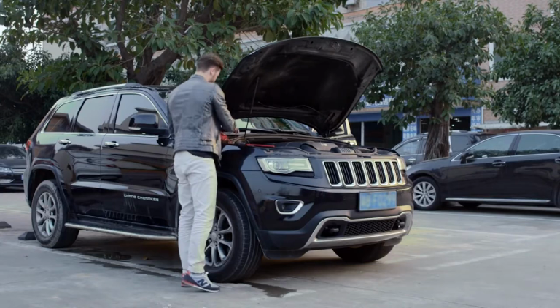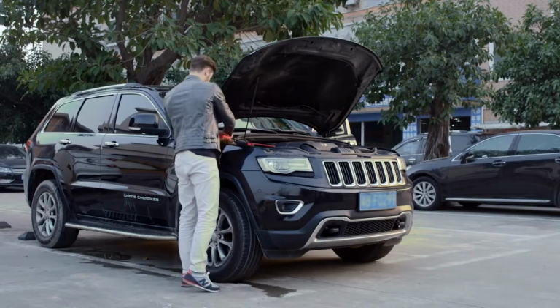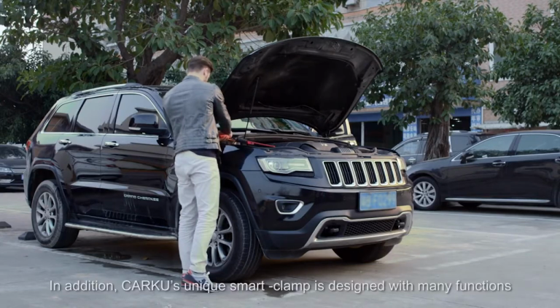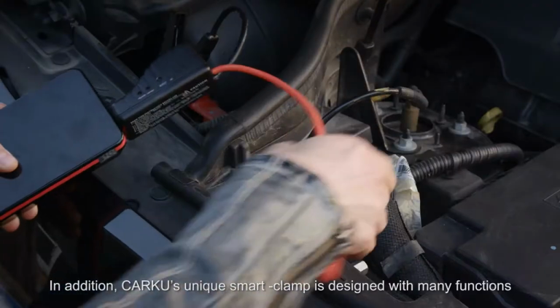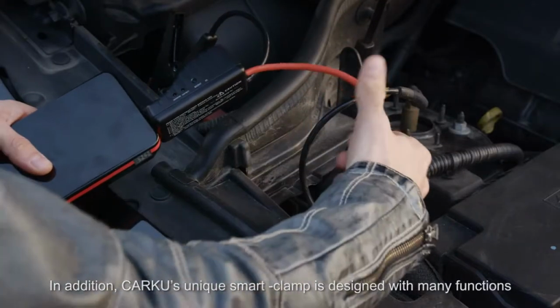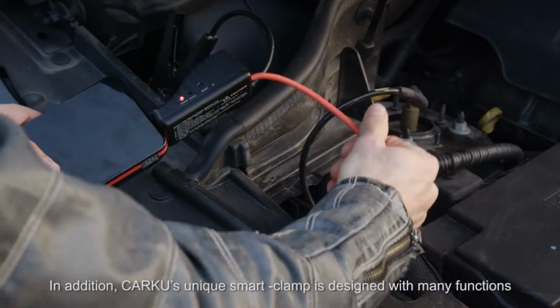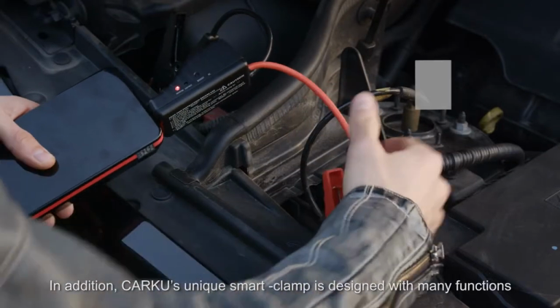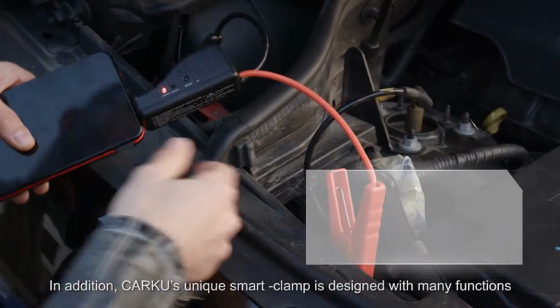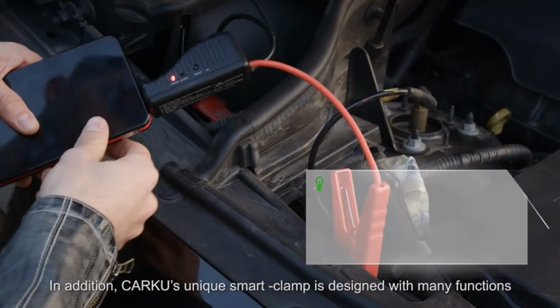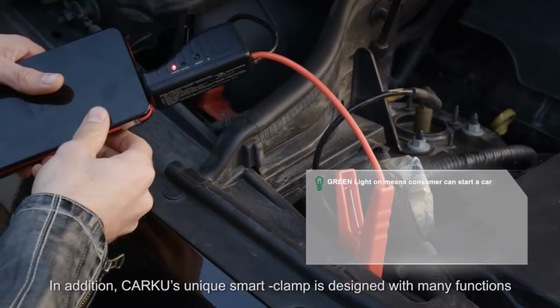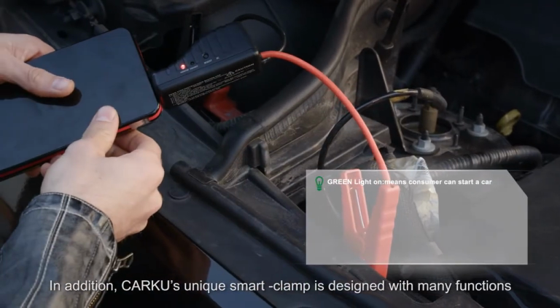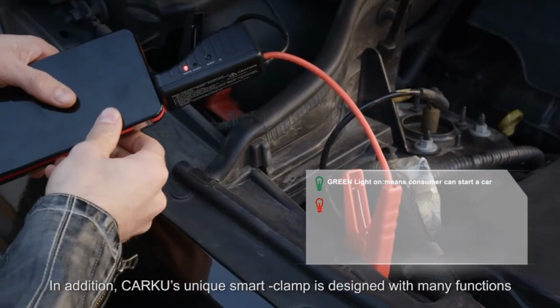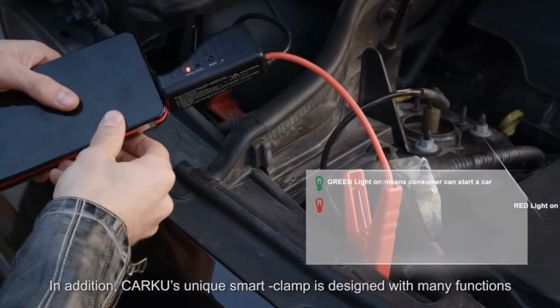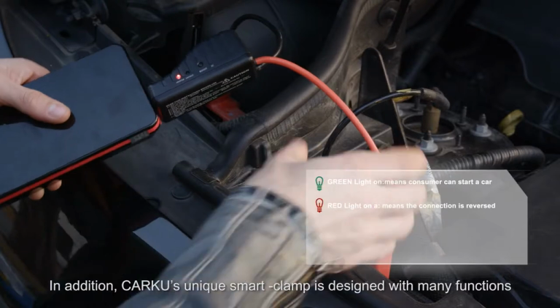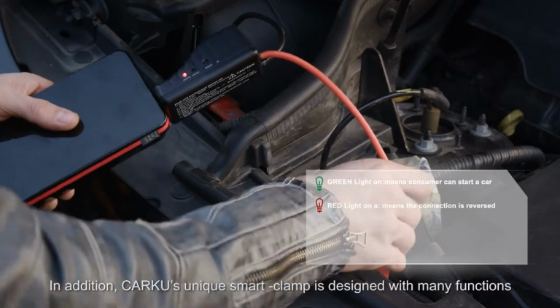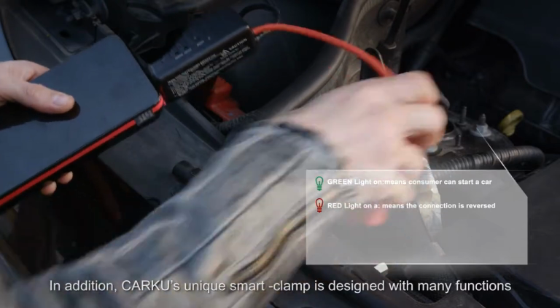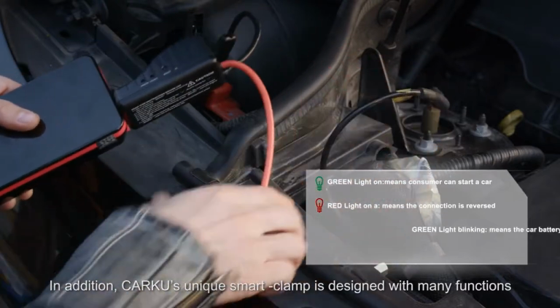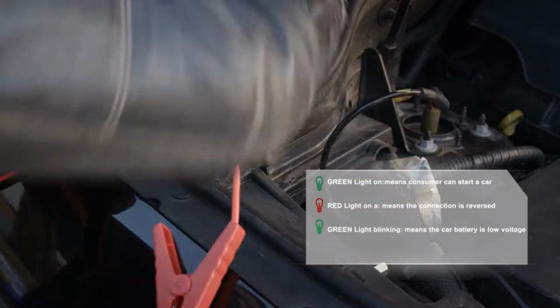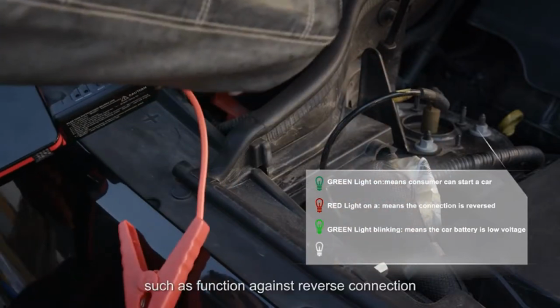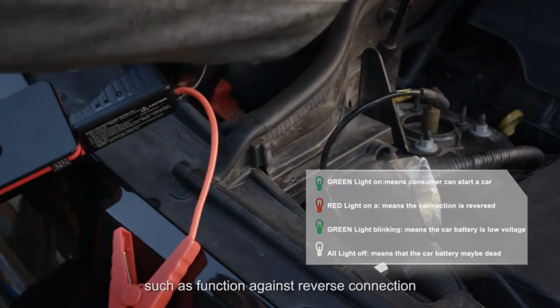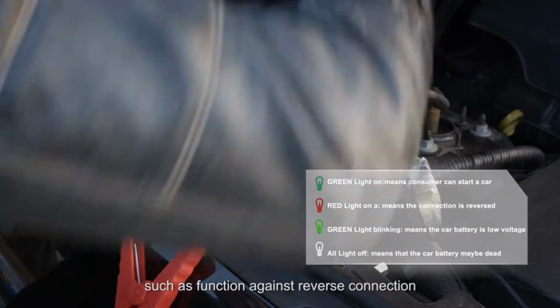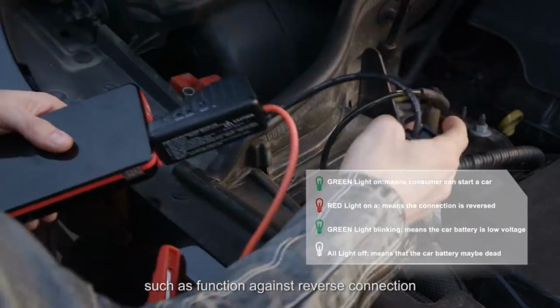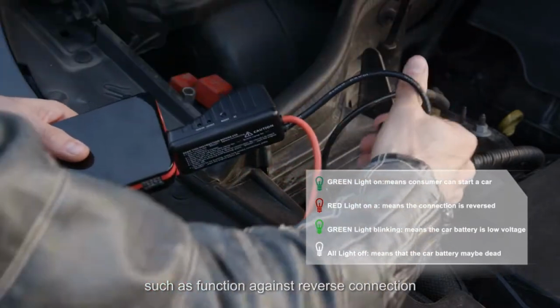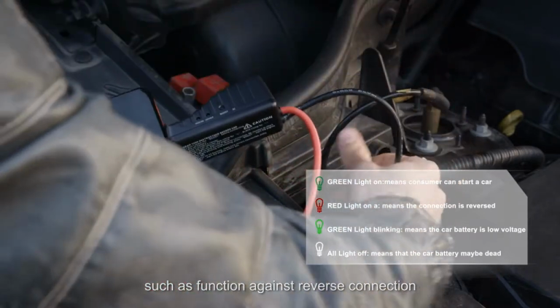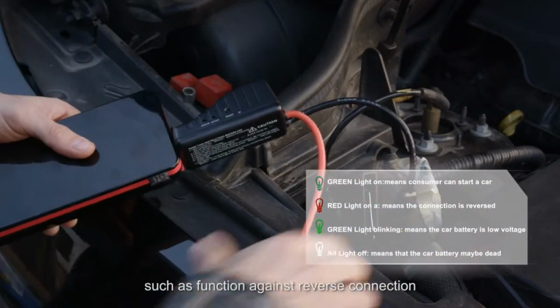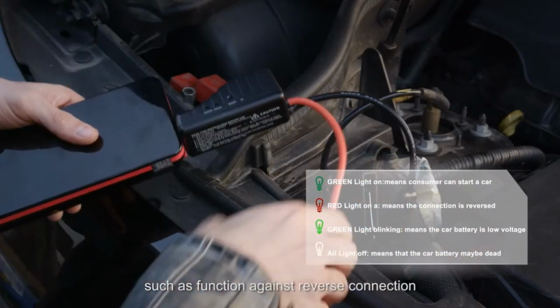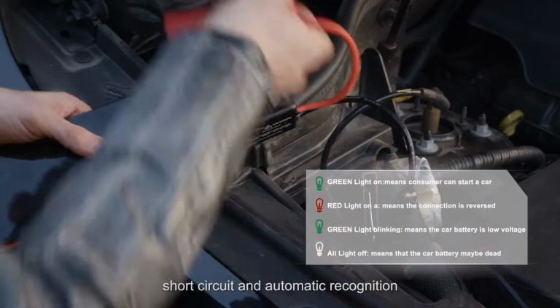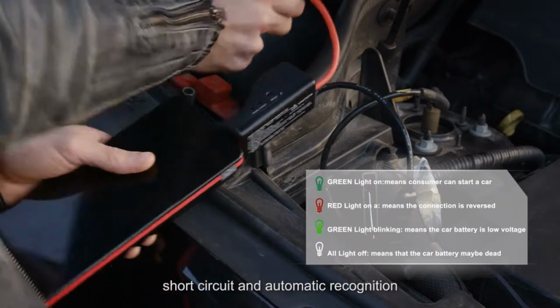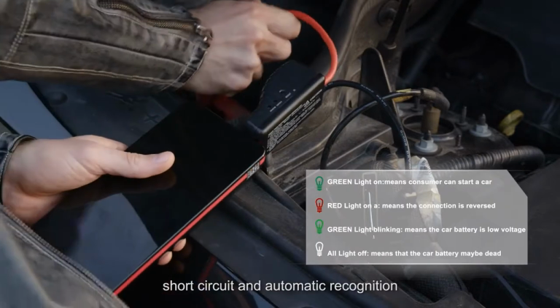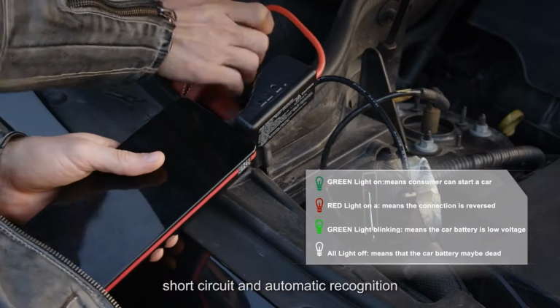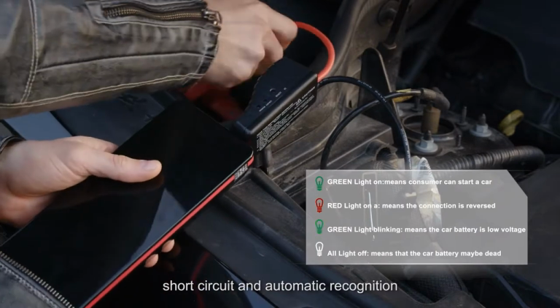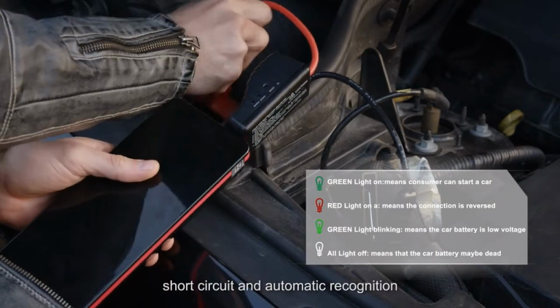In addition, CarKu's unique smart clamp is designed with many functions, such as function against reverse connection, short-circuit and automatic recognition.